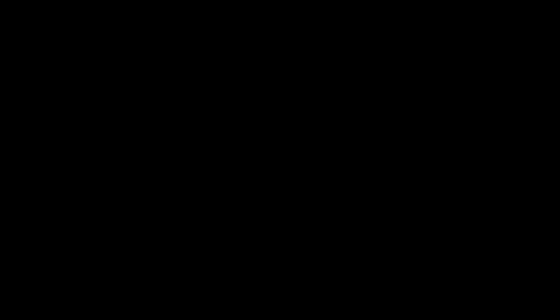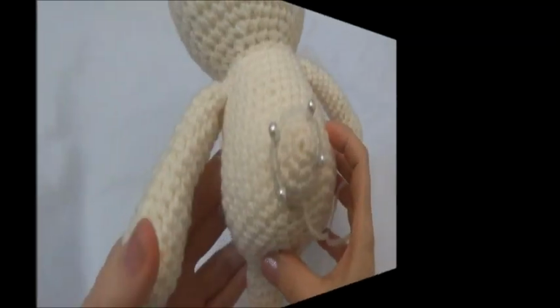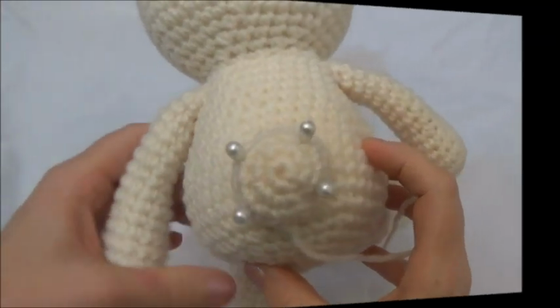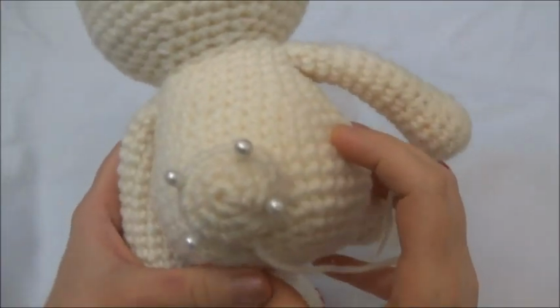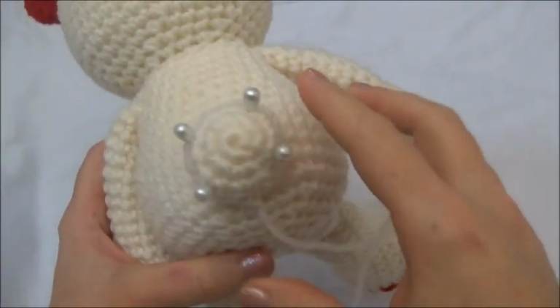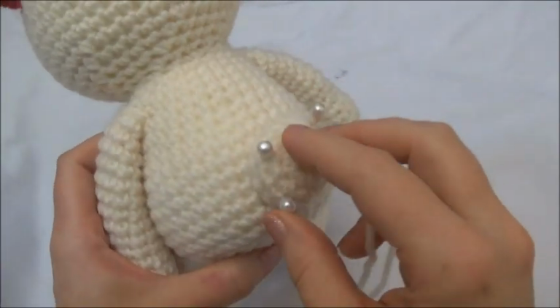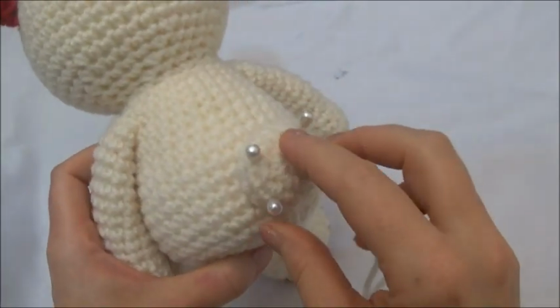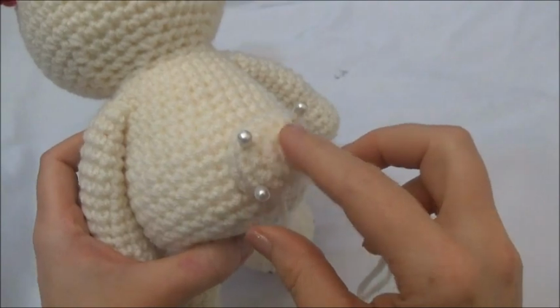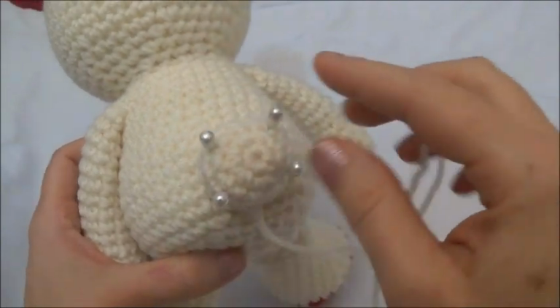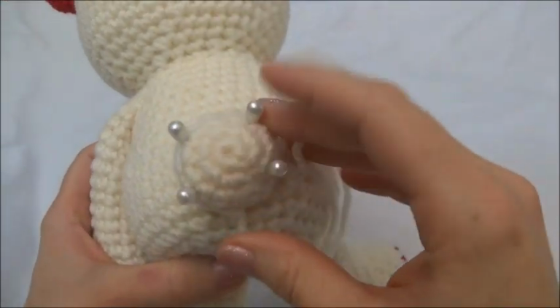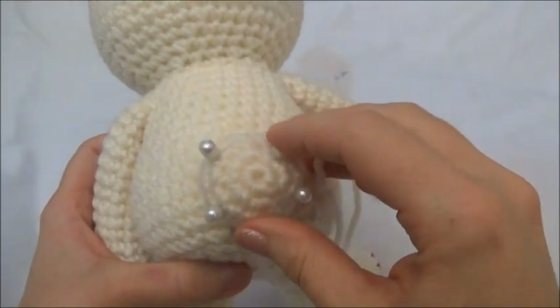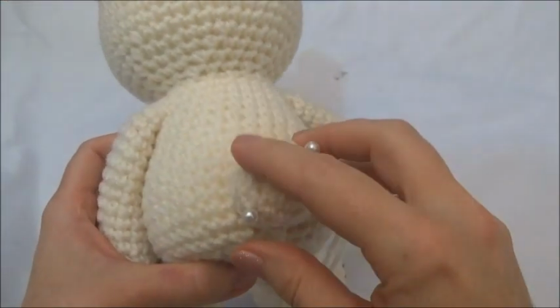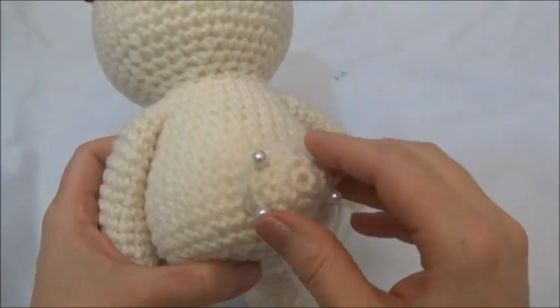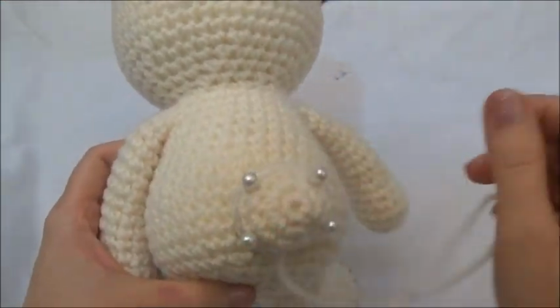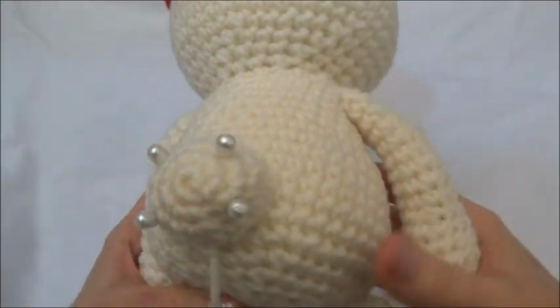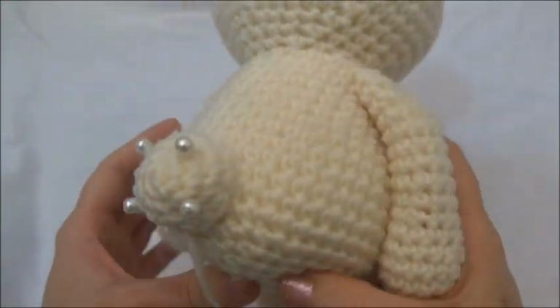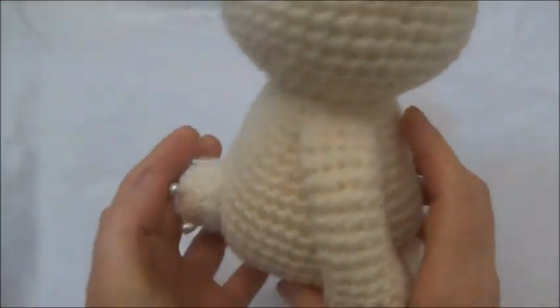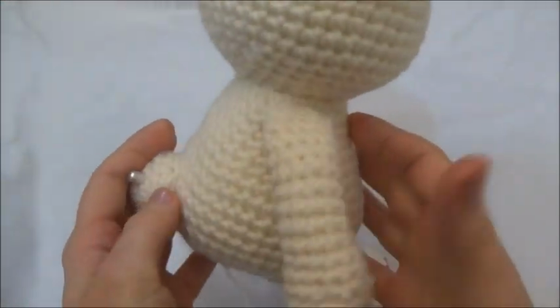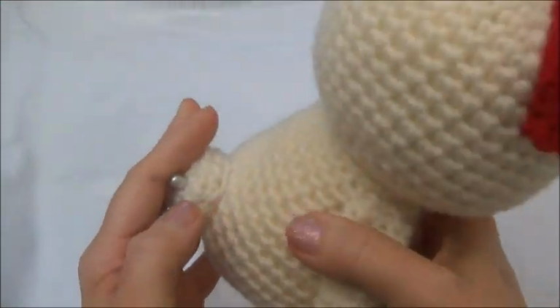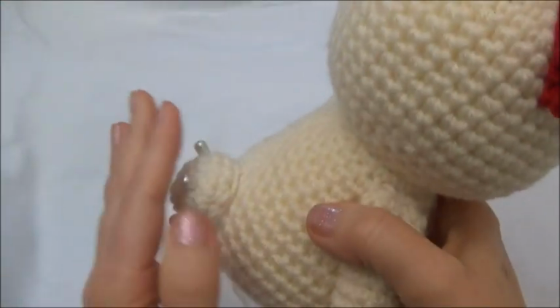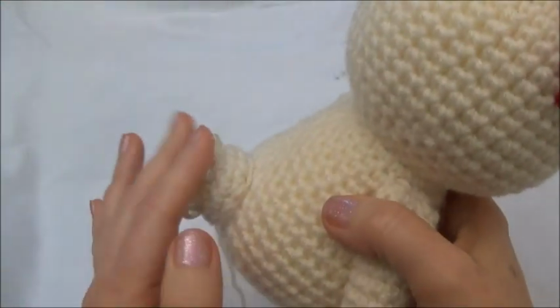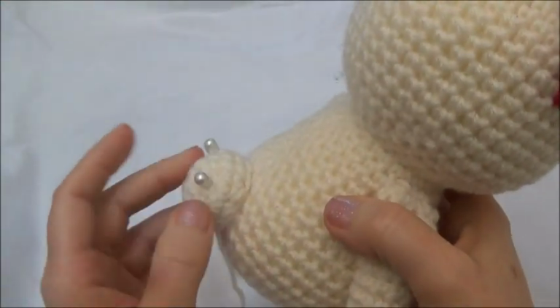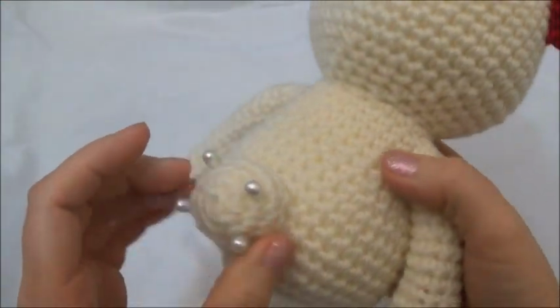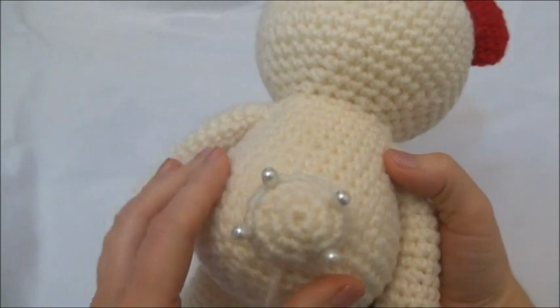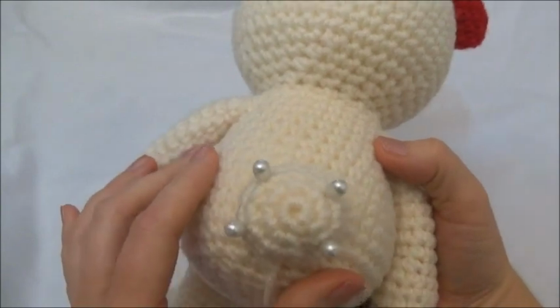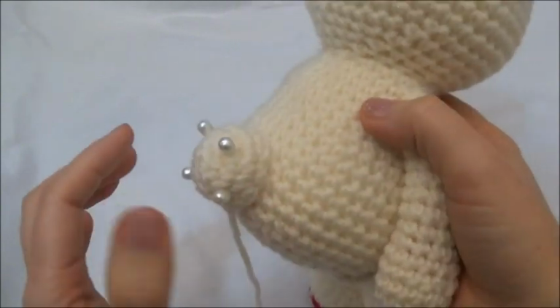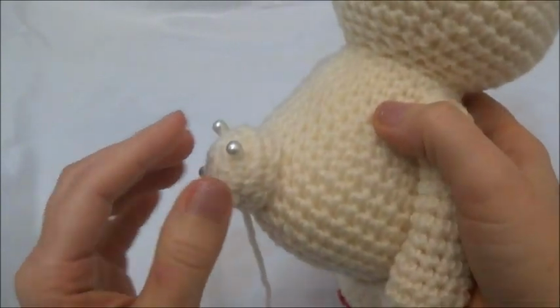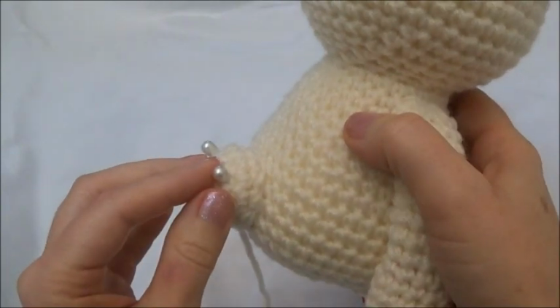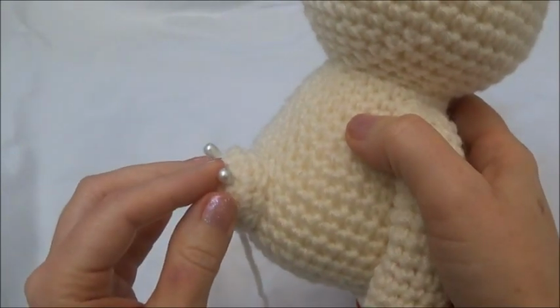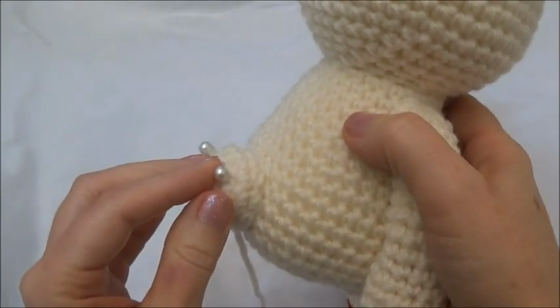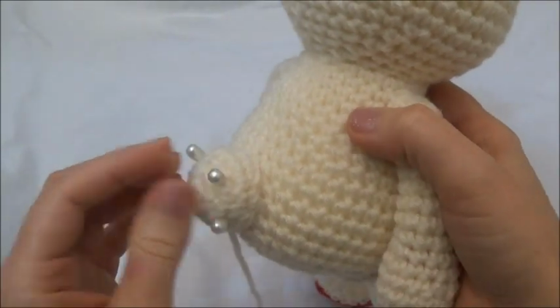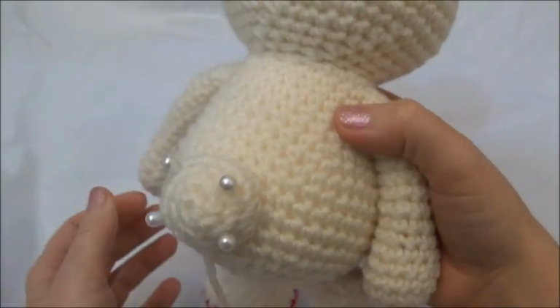Now we're going to sew the tail in. We do stuff the tail and you pin it in place. I'm going to insert a clip from that previous bear tutorial because the tail is sewn in the exact same way.